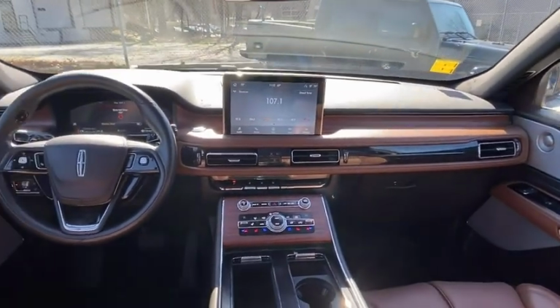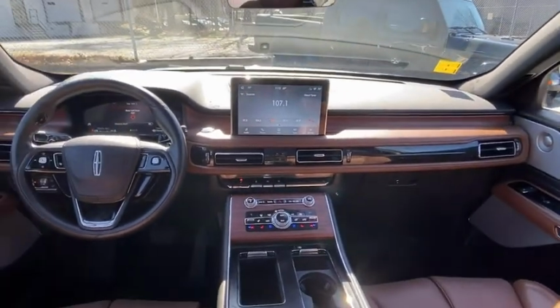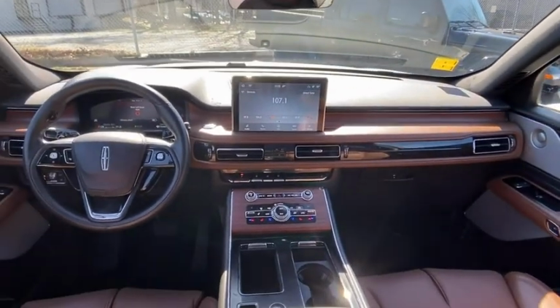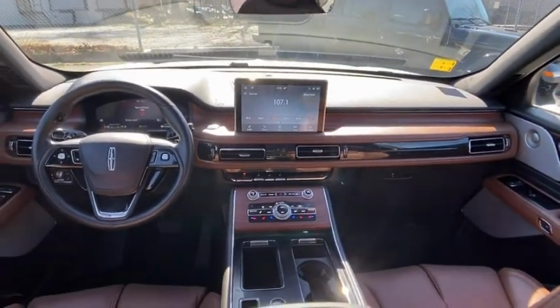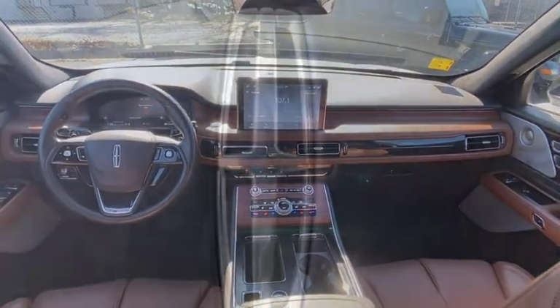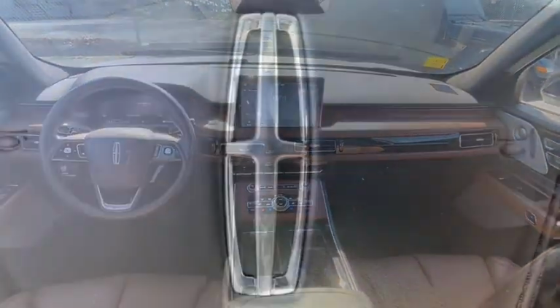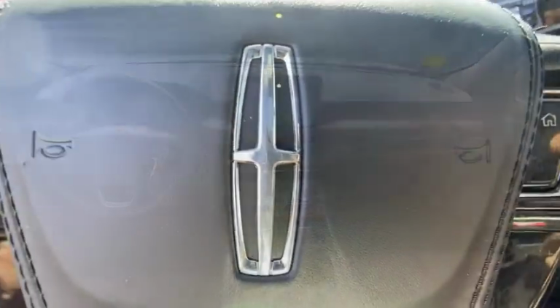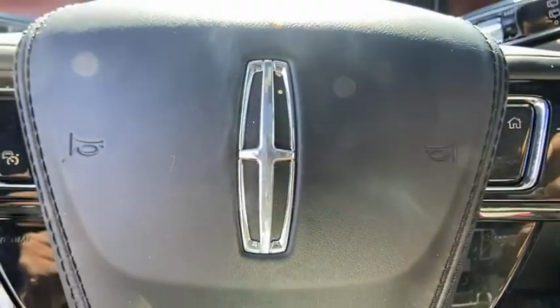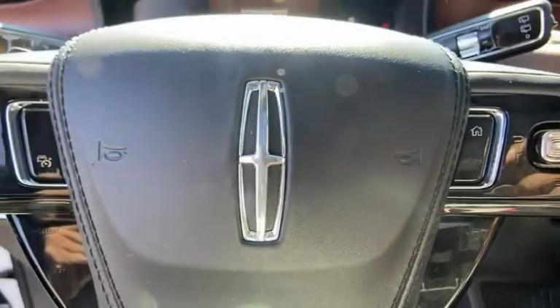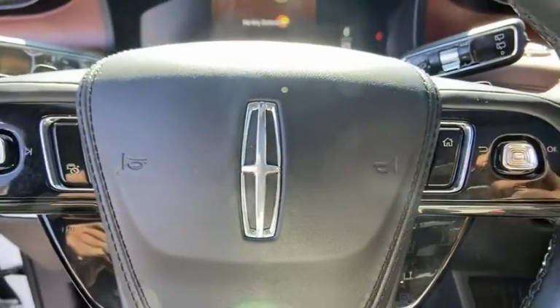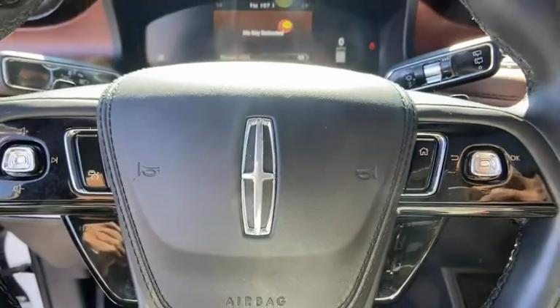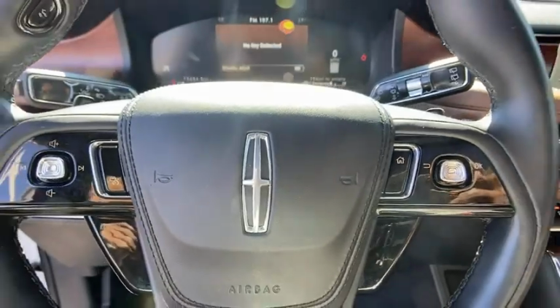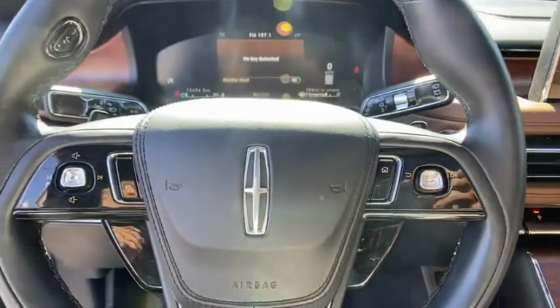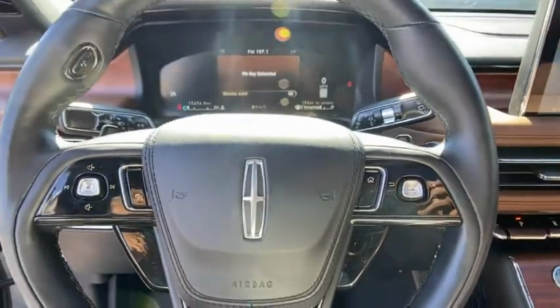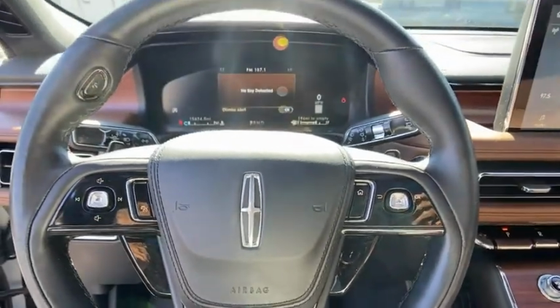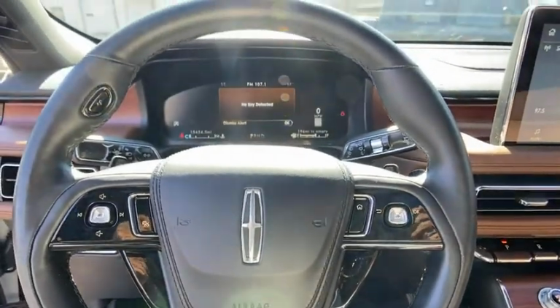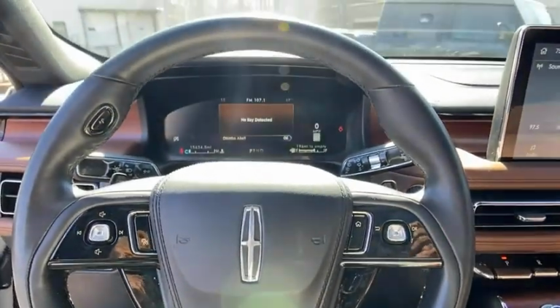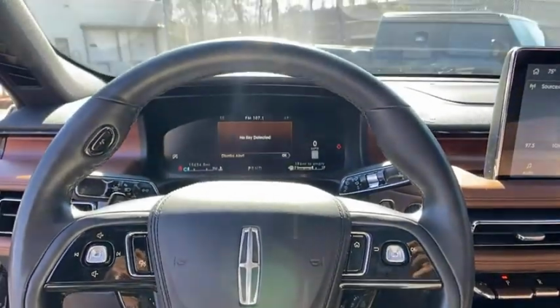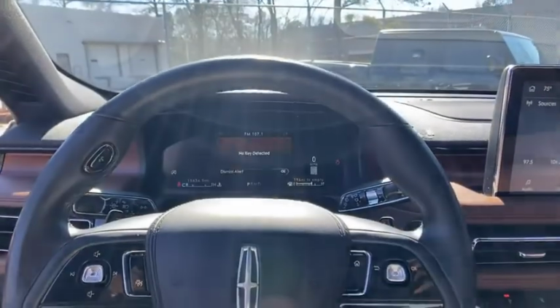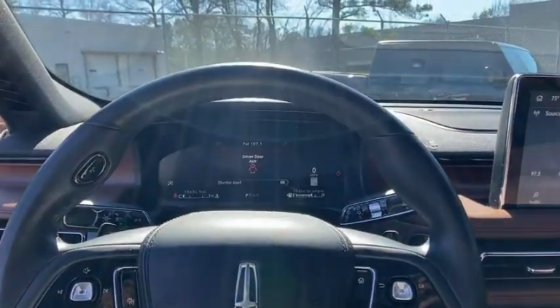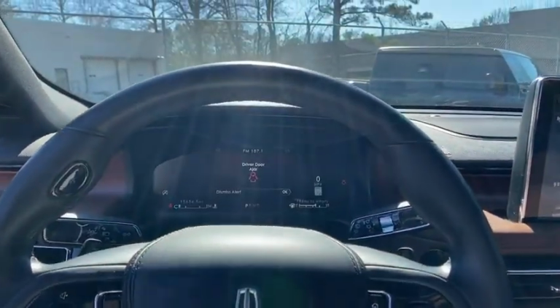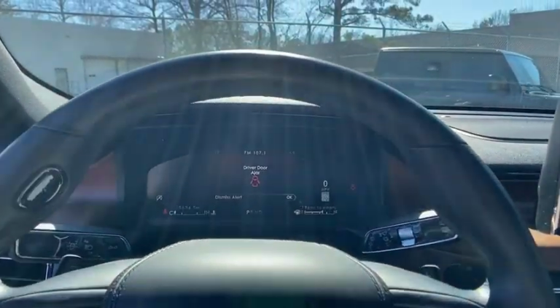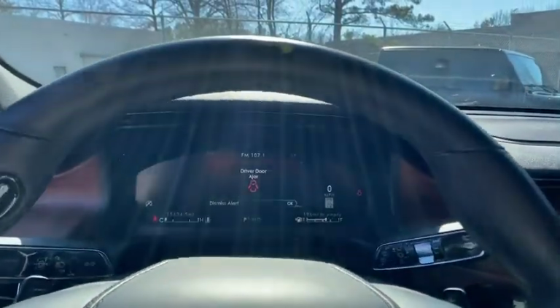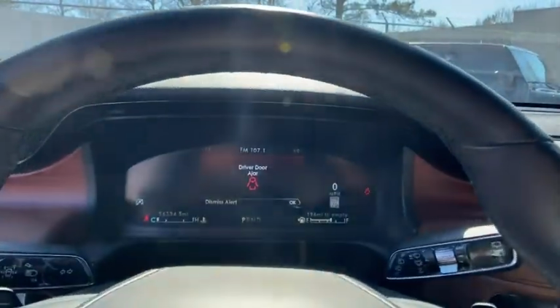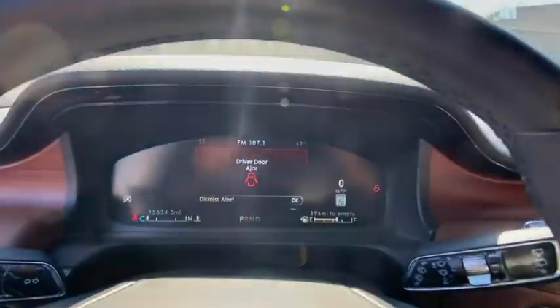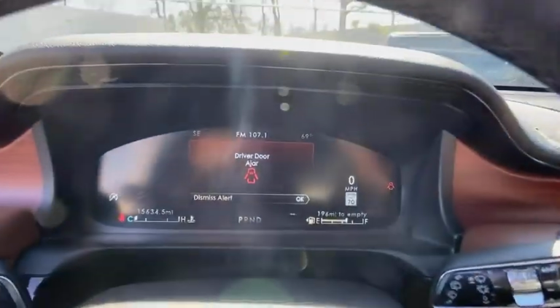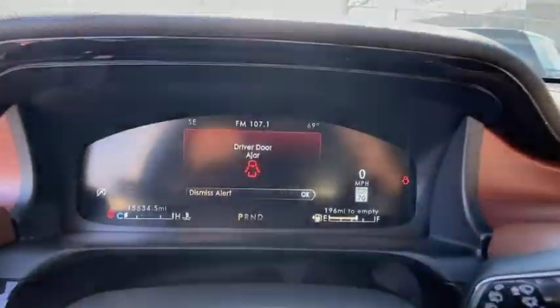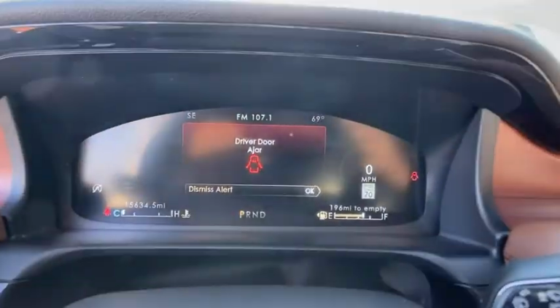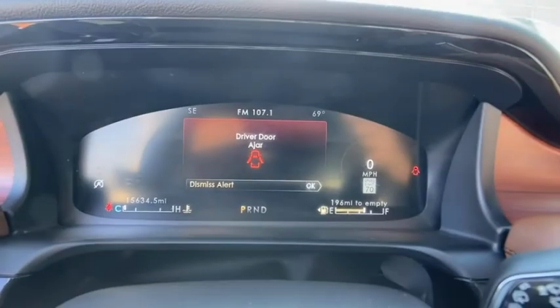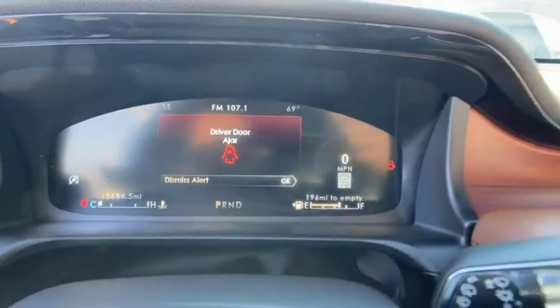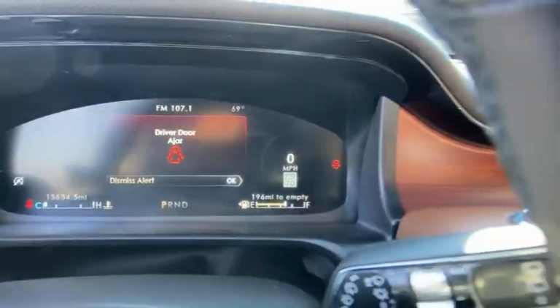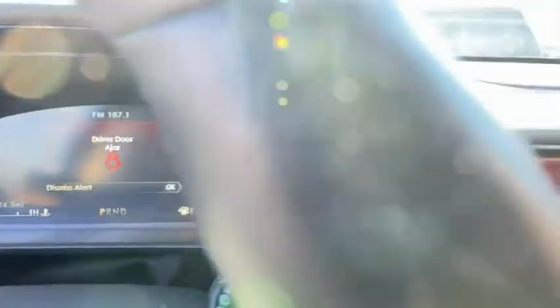Traction control, lane departure warning, stability control, Bluetooth, leather-wrapped steering wheel, power steering, adjustable steering wheel, keyless start, floor mats.